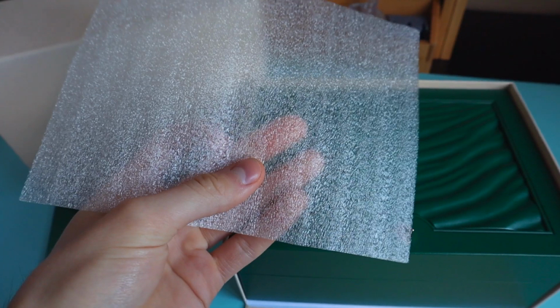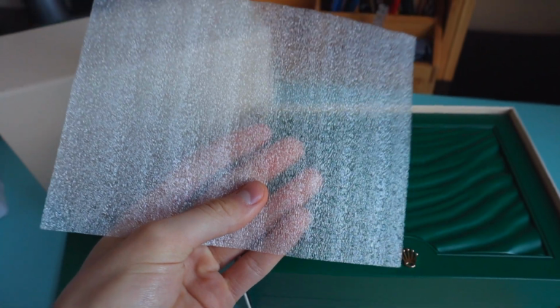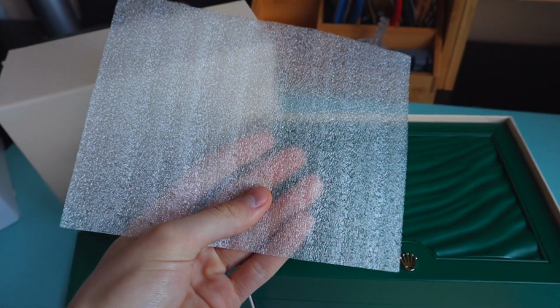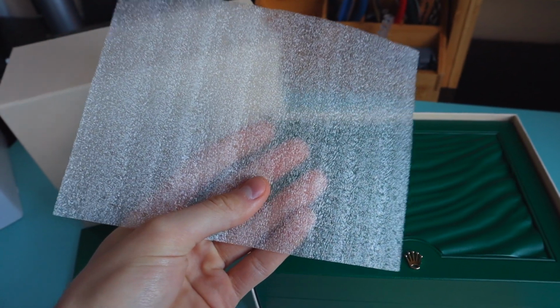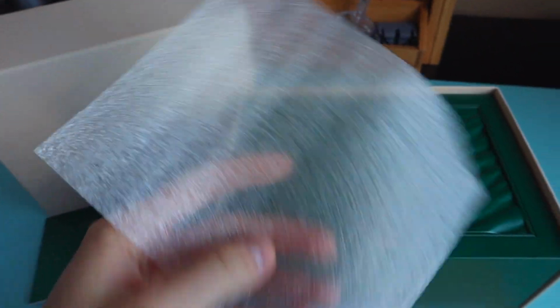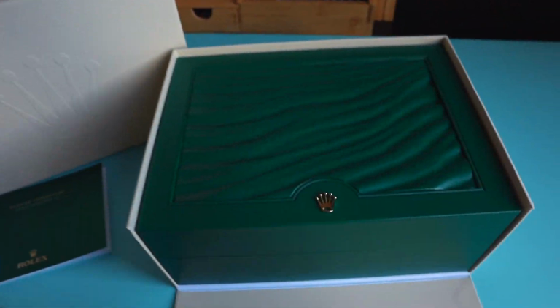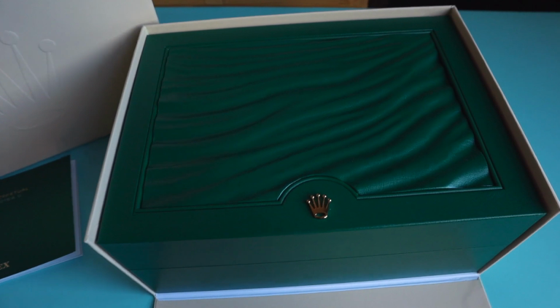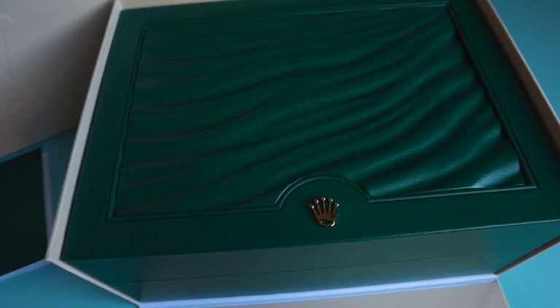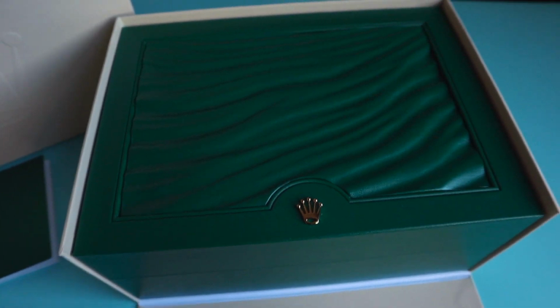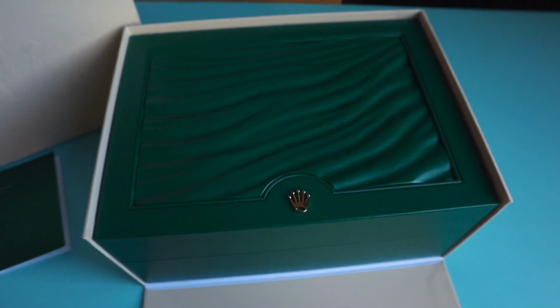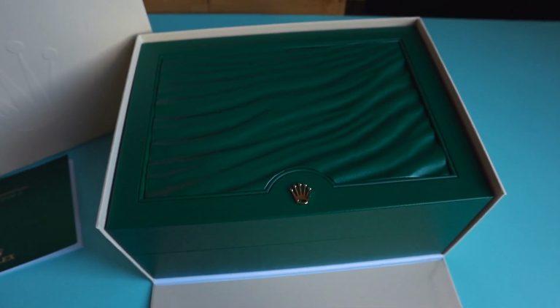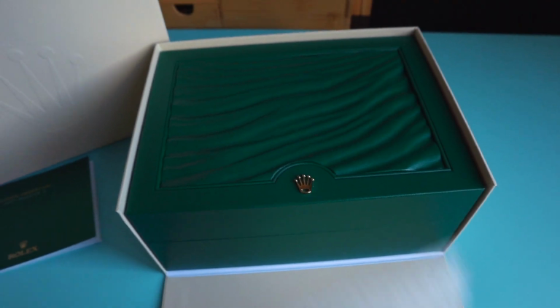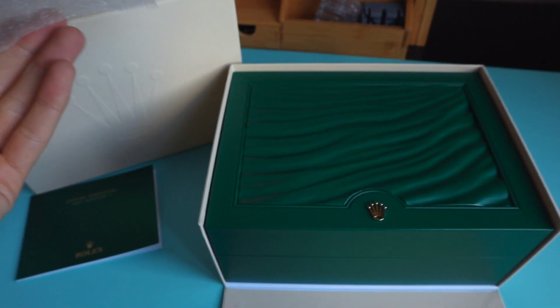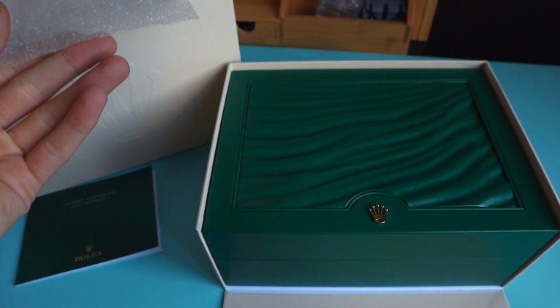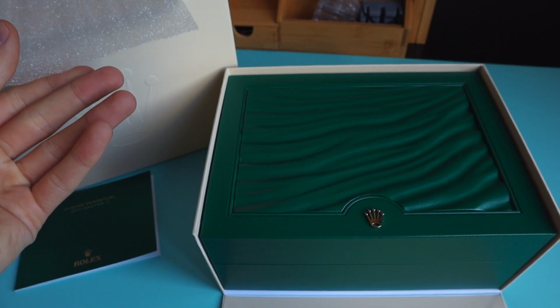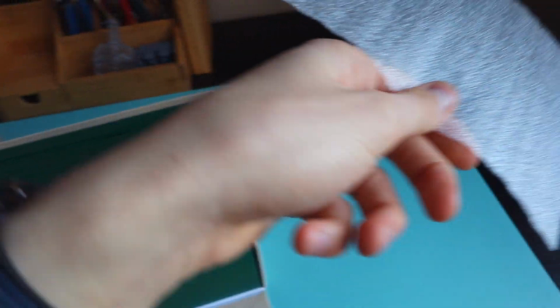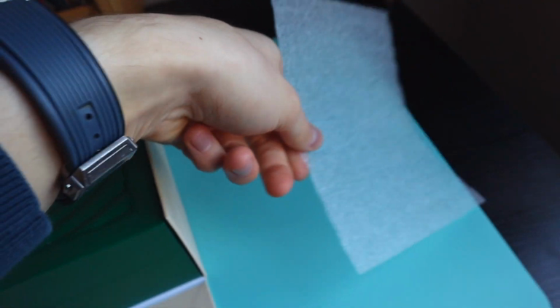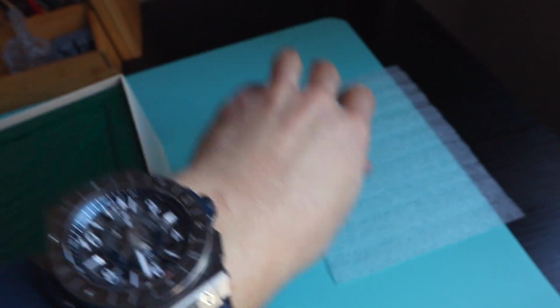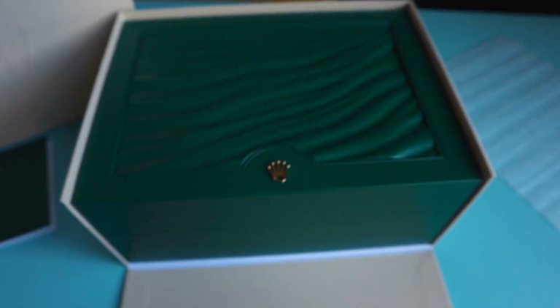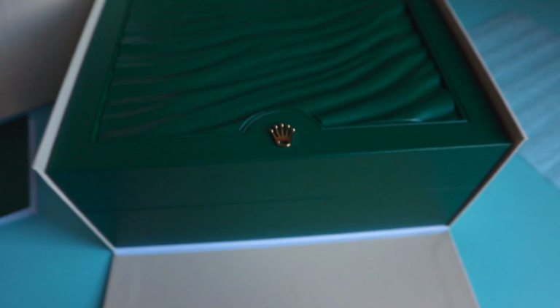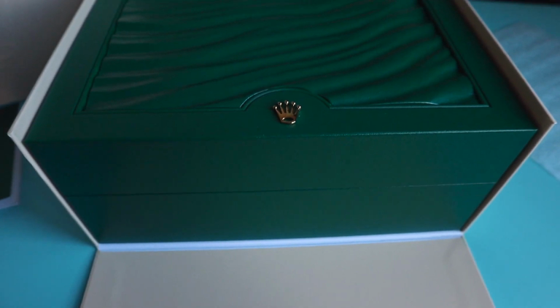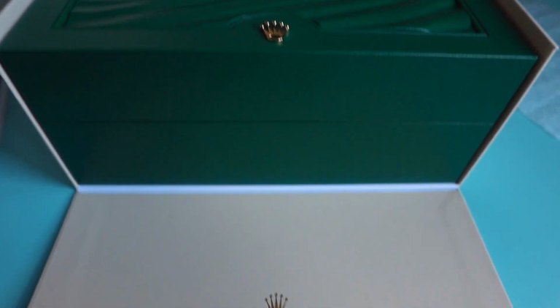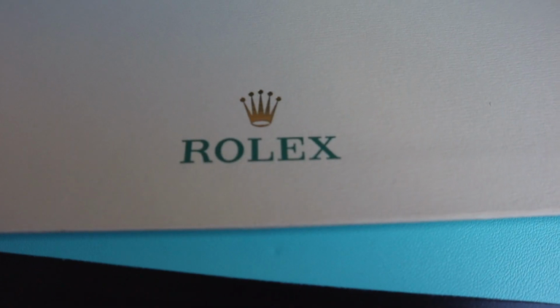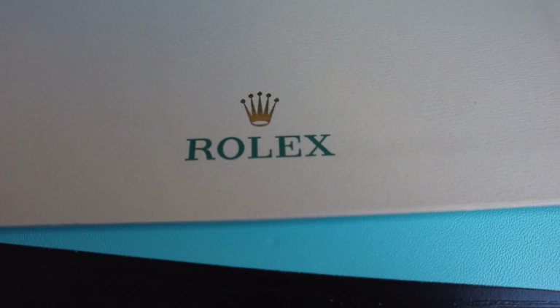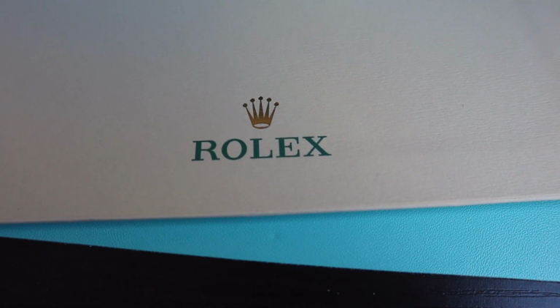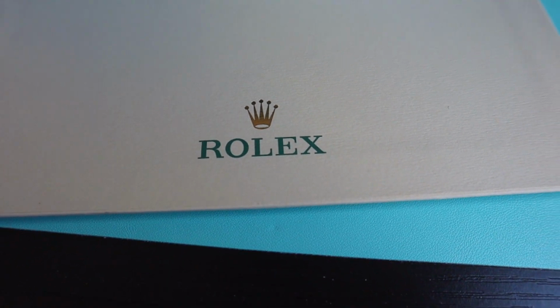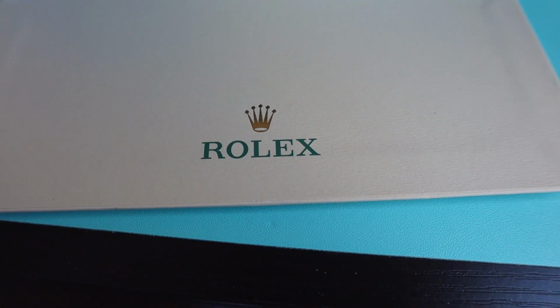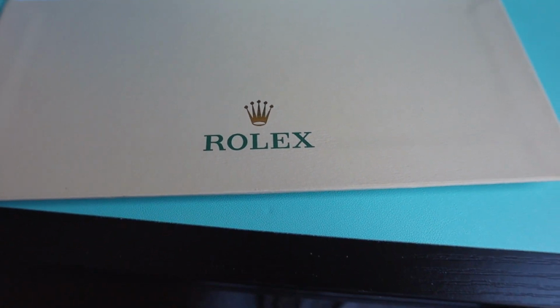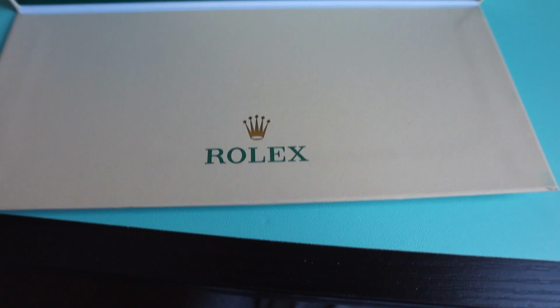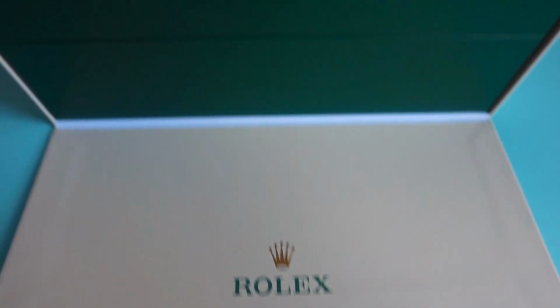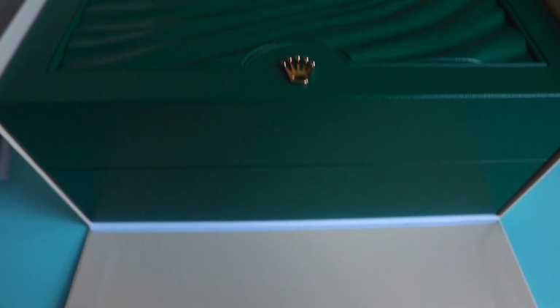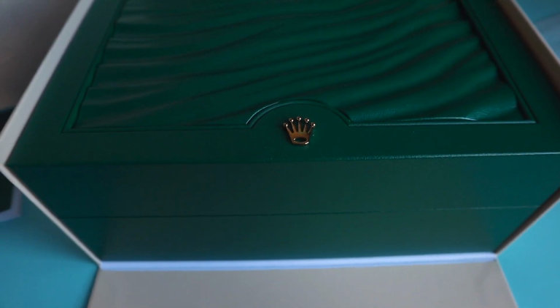Just some protective layer I assume, not to damage this beautiful Oyster box. Maybe let's leave it here. Alright, so can you see this logo guys? It means the Rolex is inside.